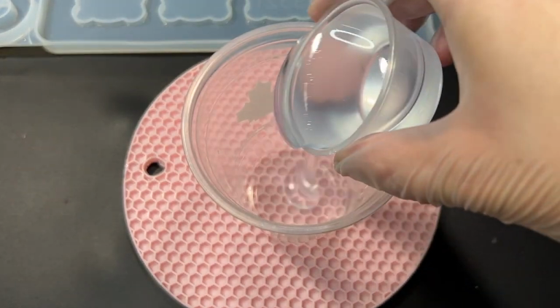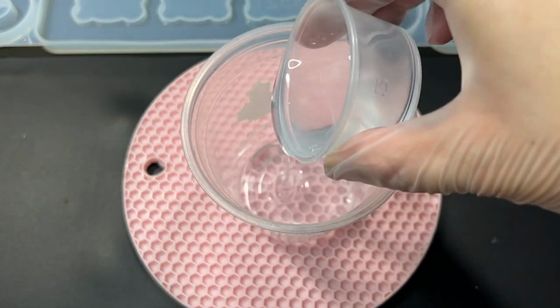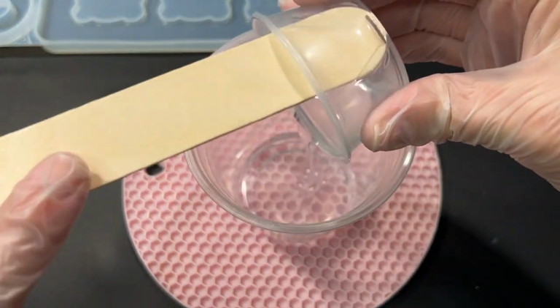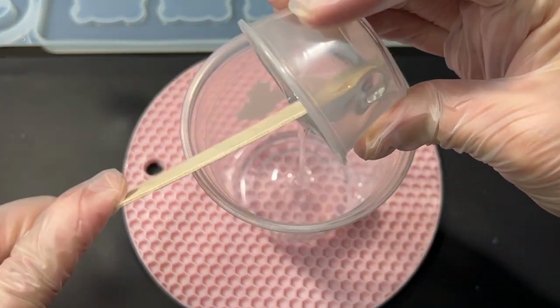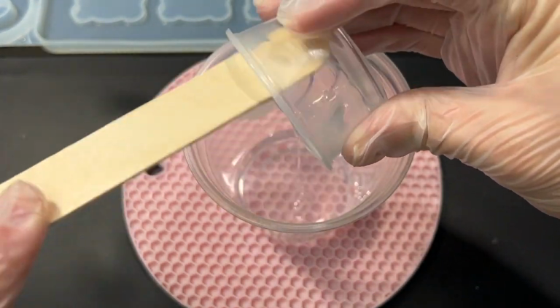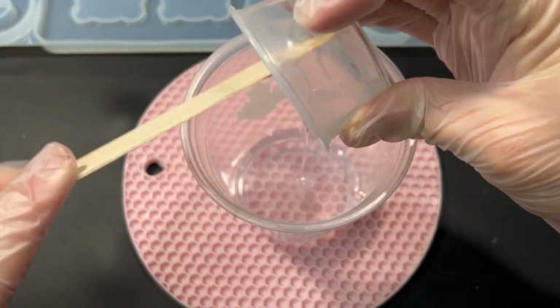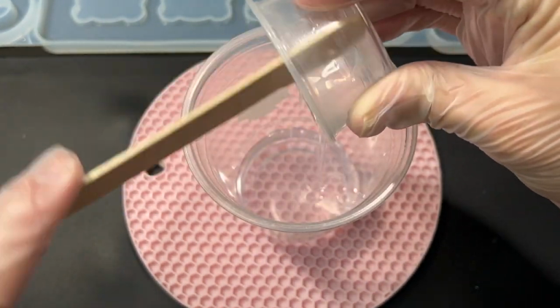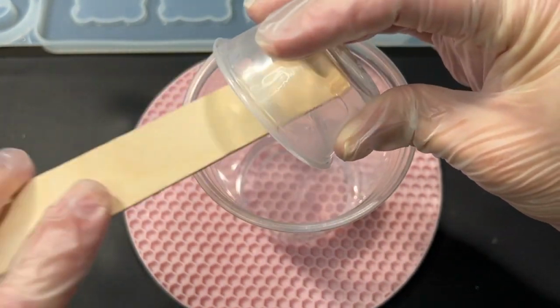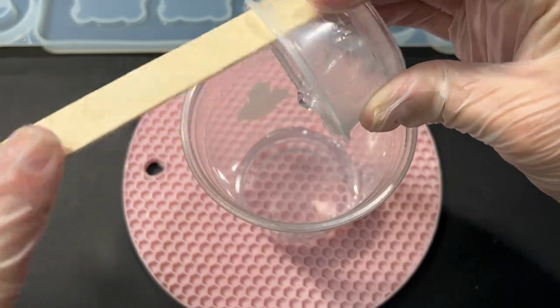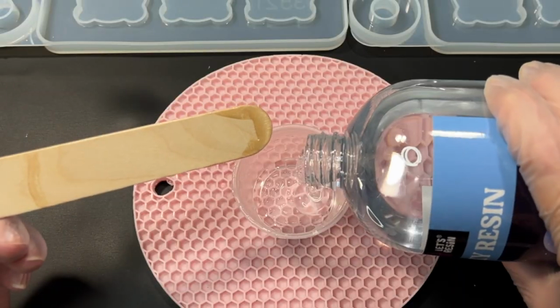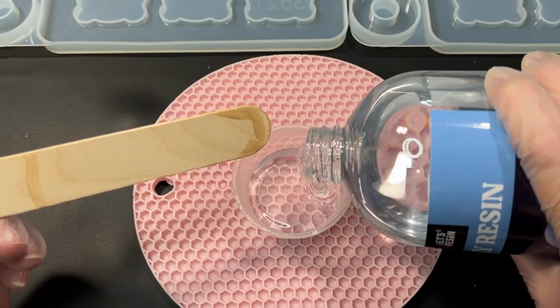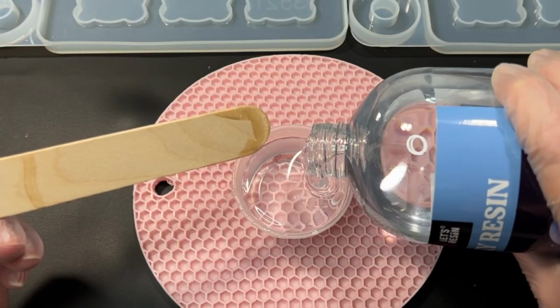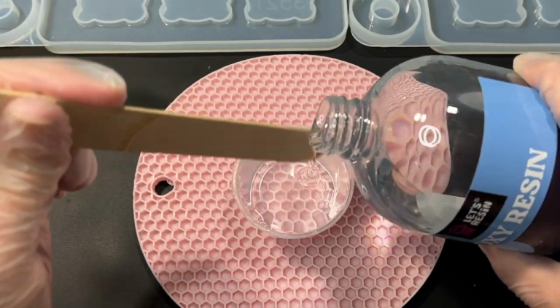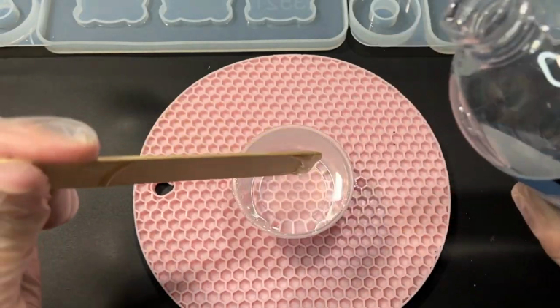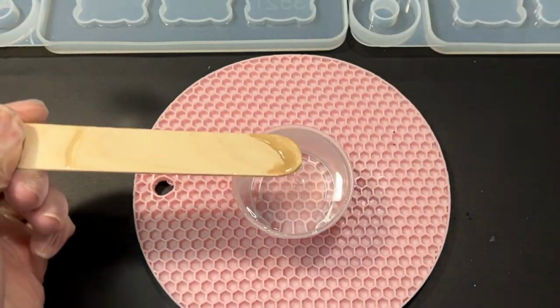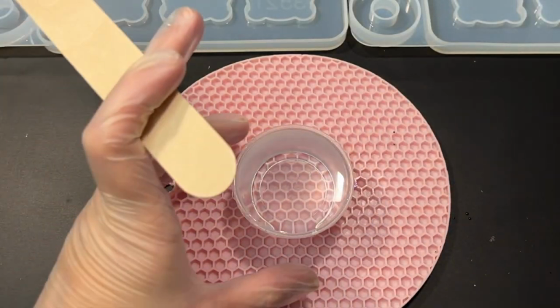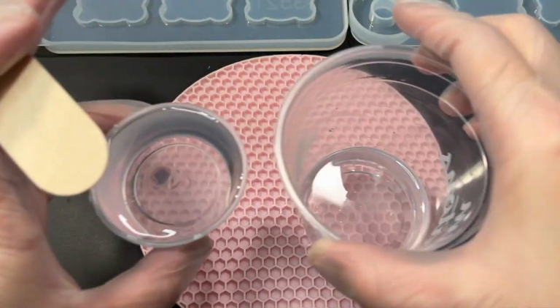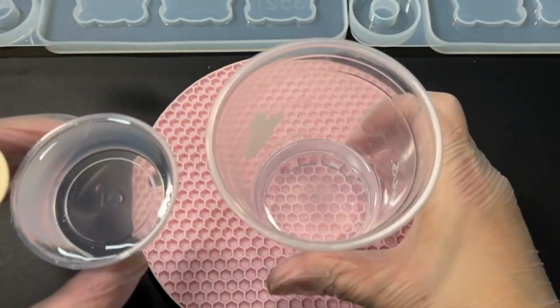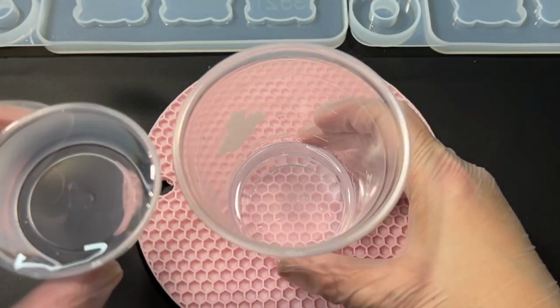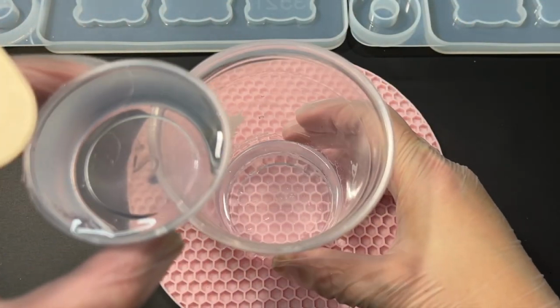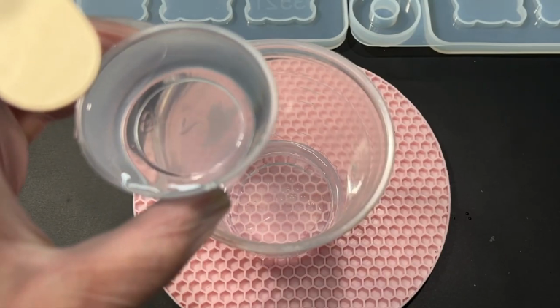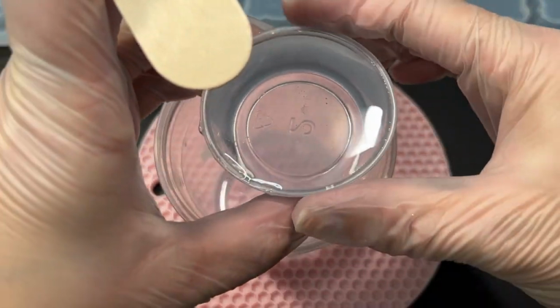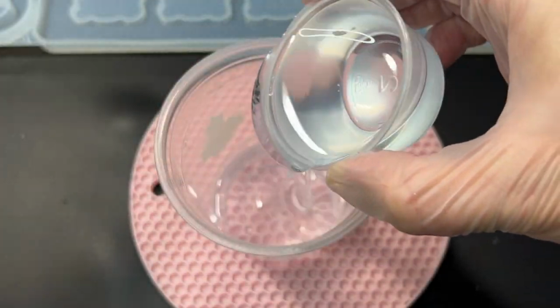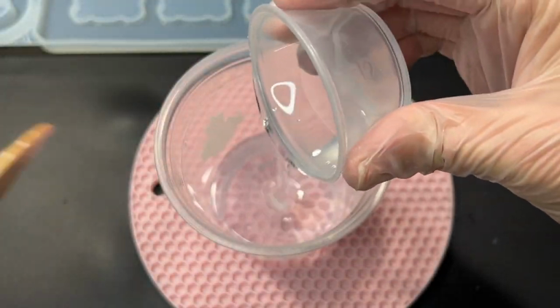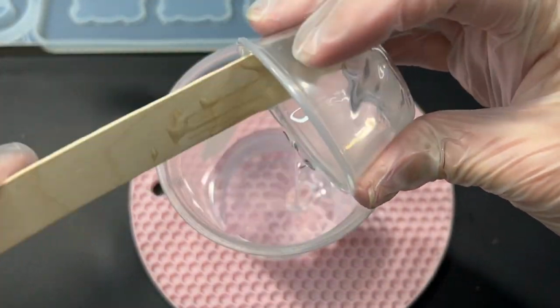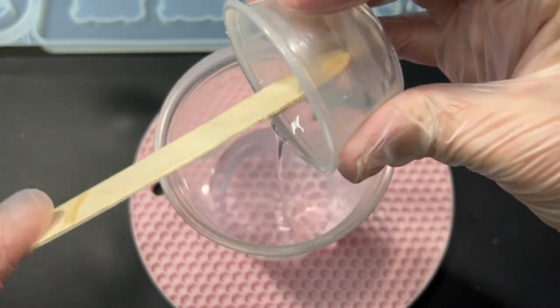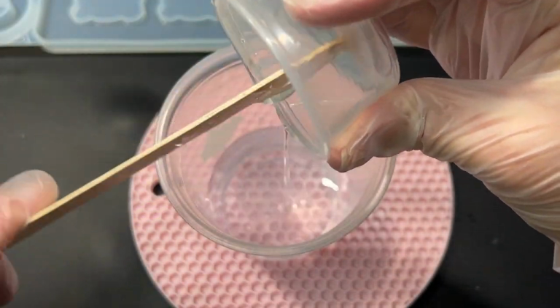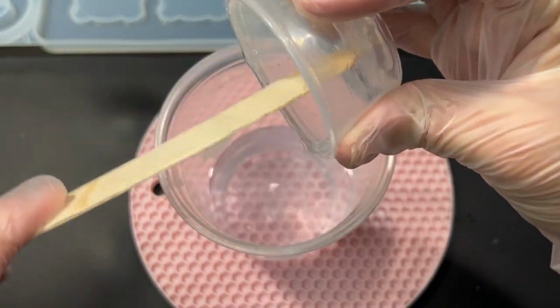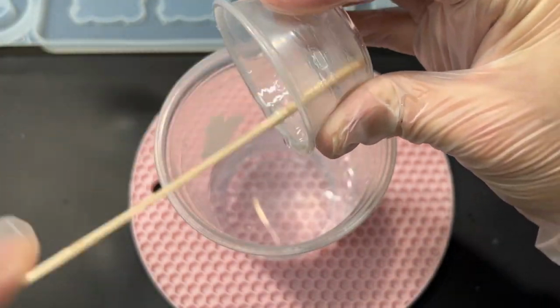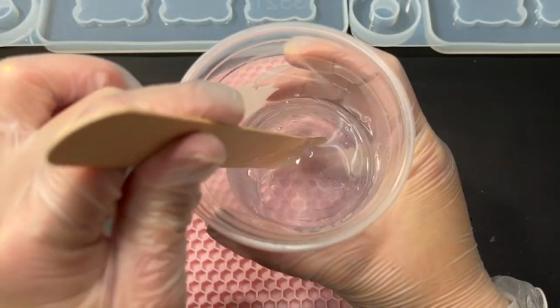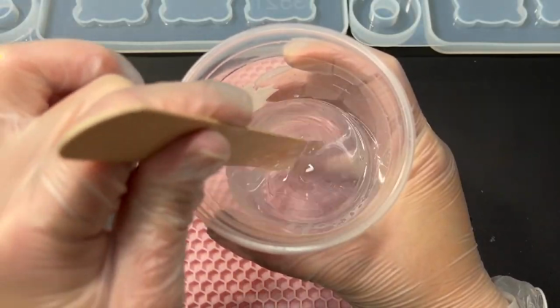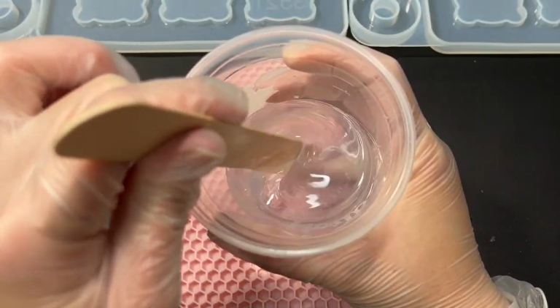I'm actually making this board for my girls — hi Natalie, hi Lily, mommy knows you guys are watching — because we travel quite a bit to the big city. We go to Toronto often and it's about three hours from where we live, and I thought this could keep them entertained on our trips.